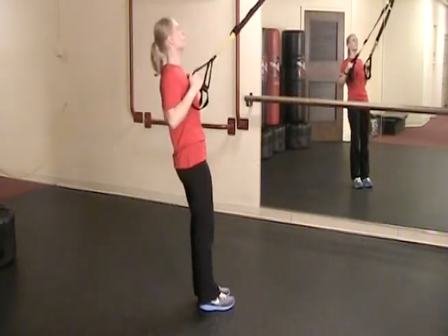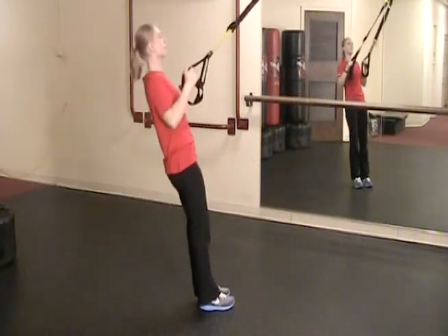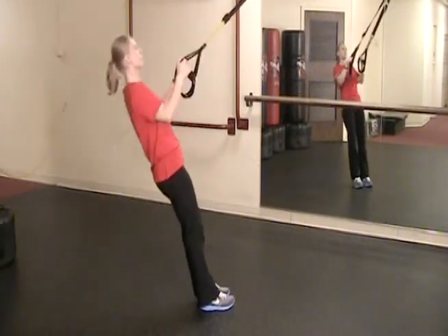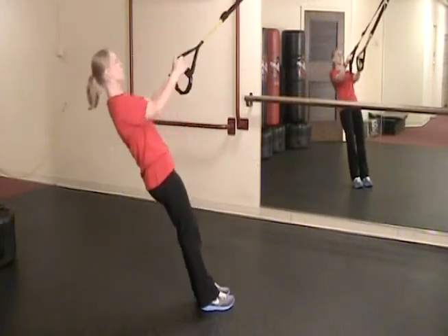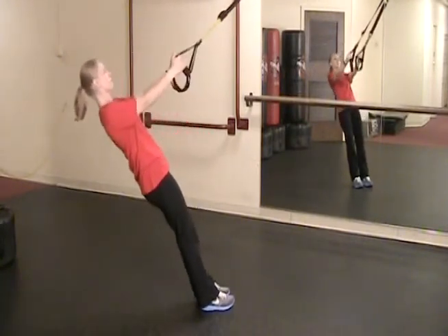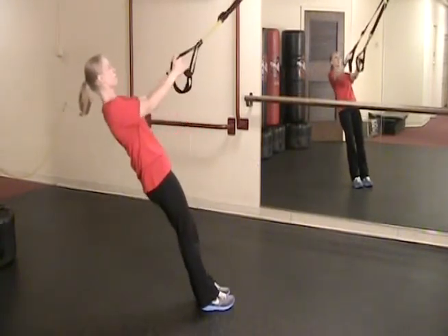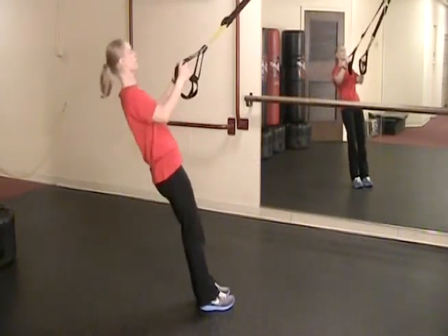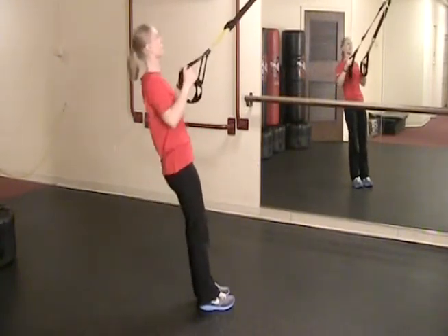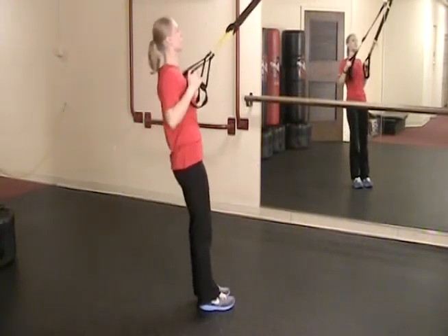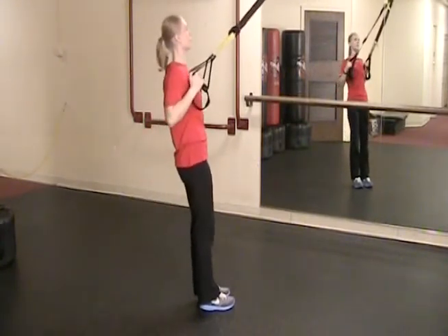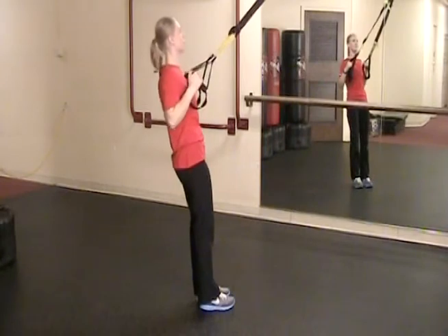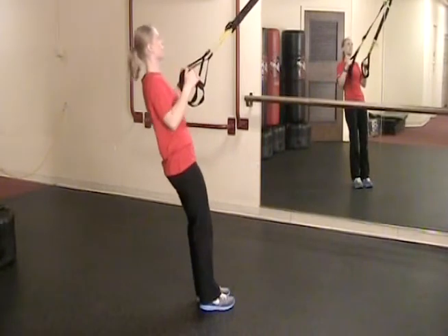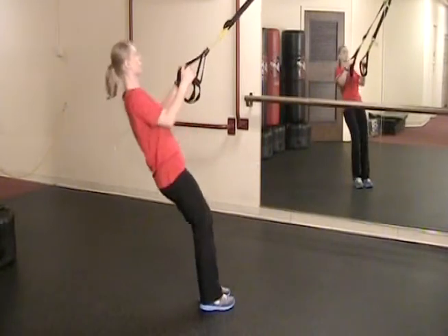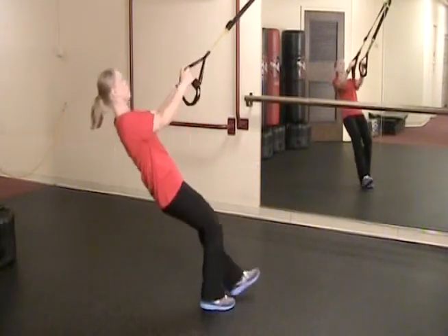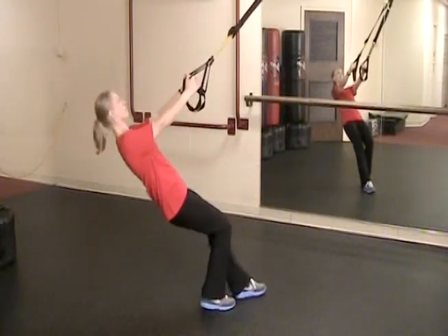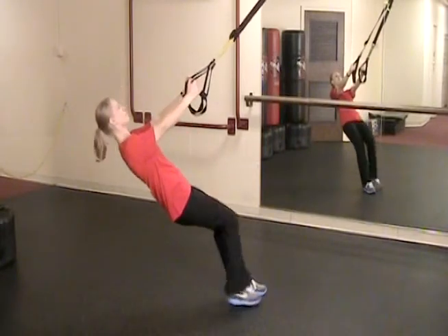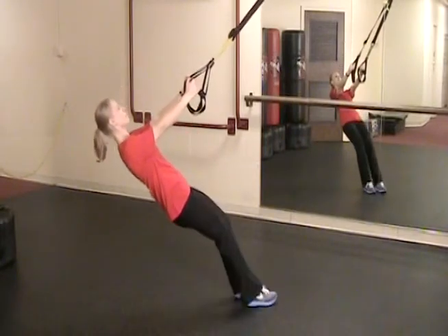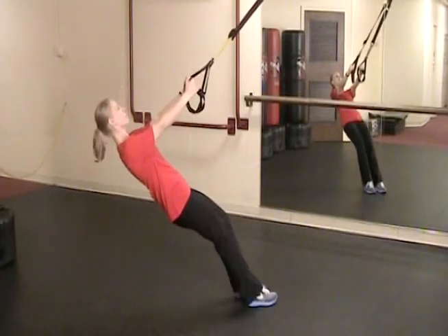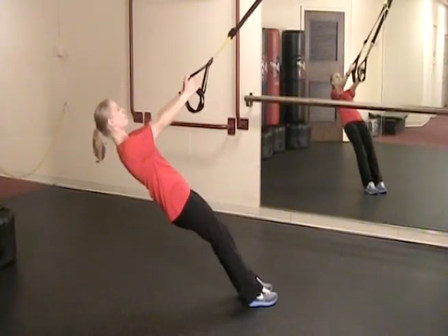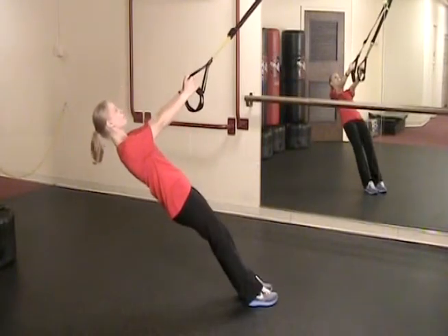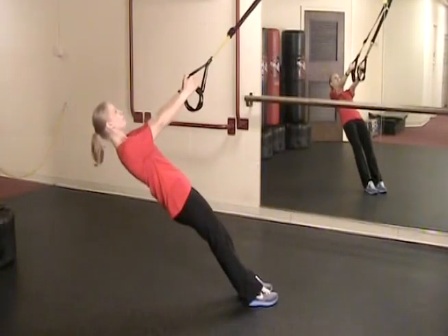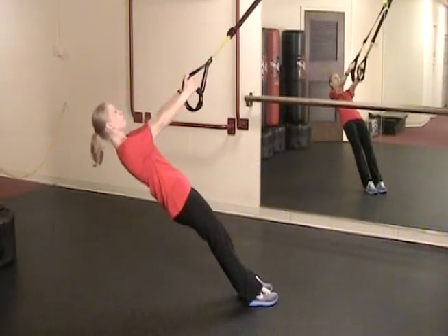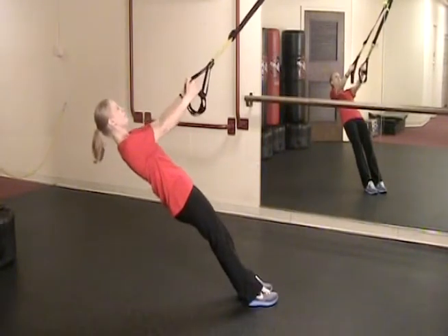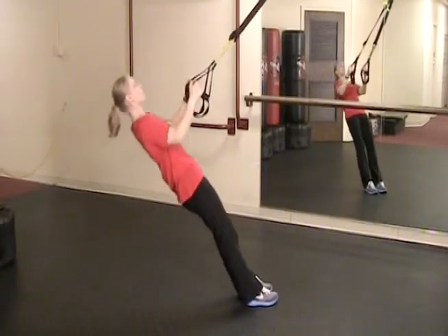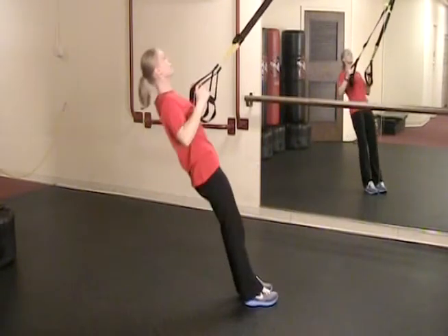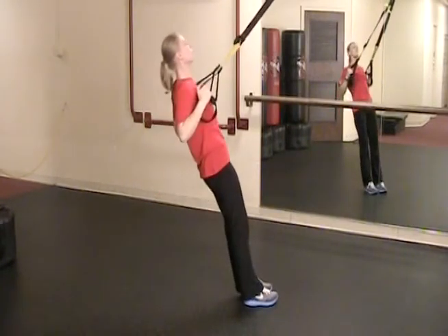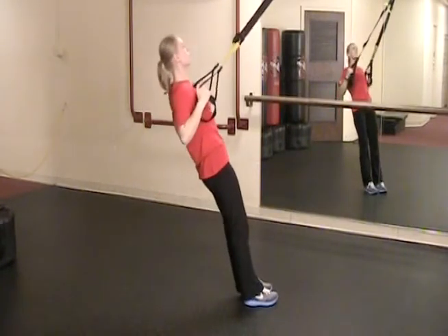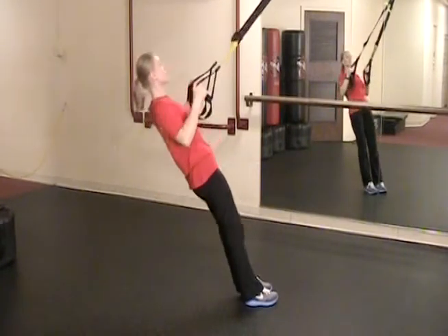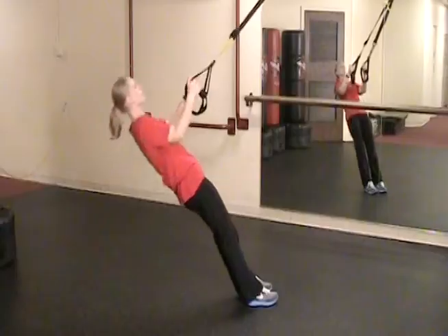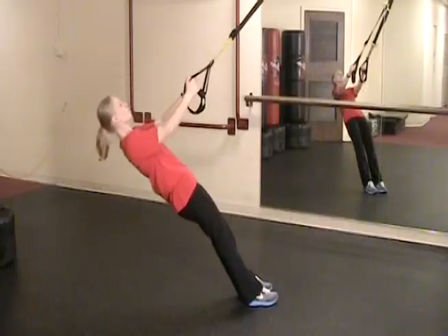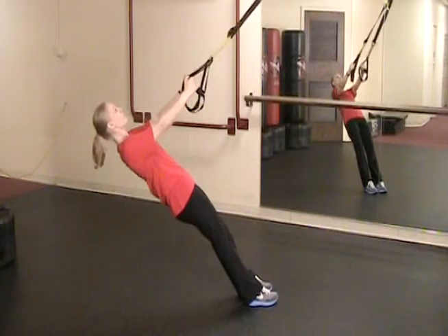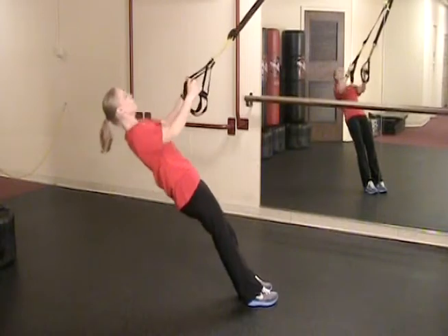You can also make this simpler by coming back into a T pattern with your feet. Repeat this 10-15 times on each side.